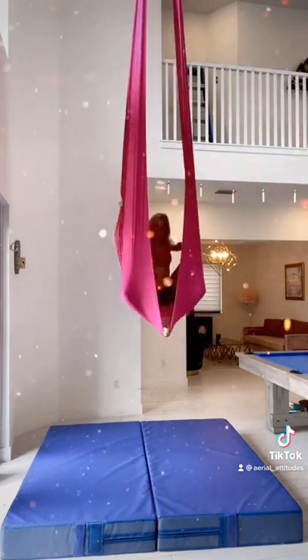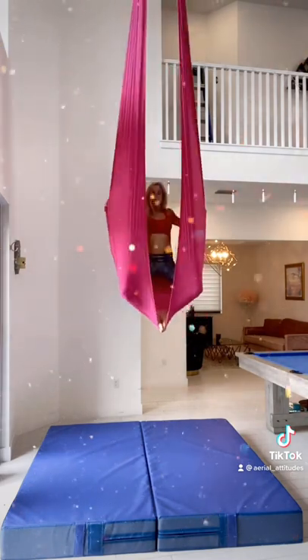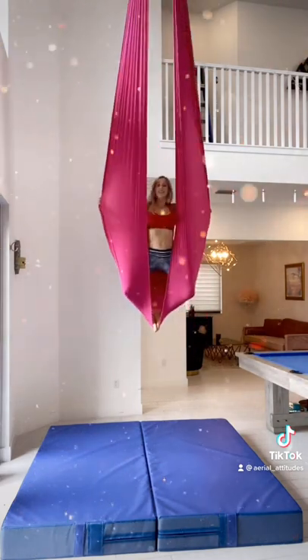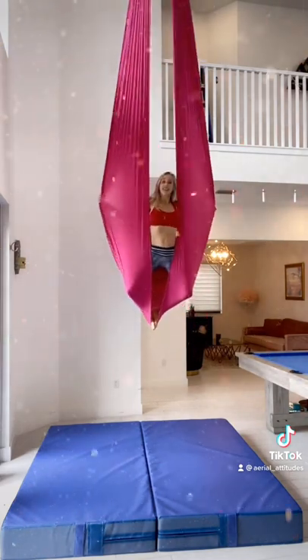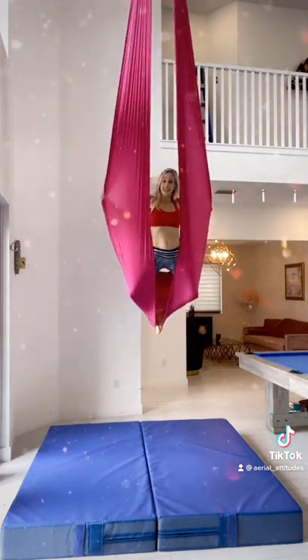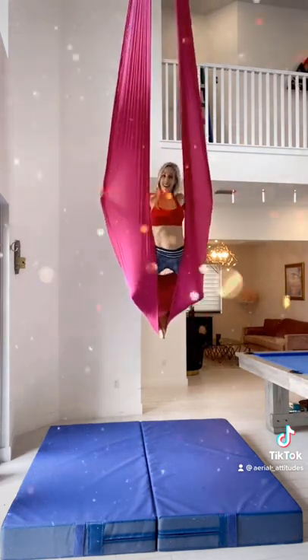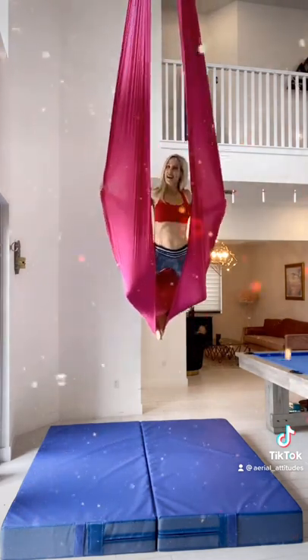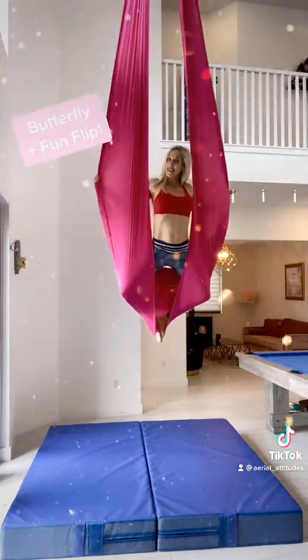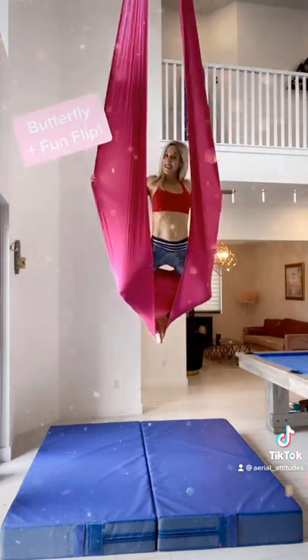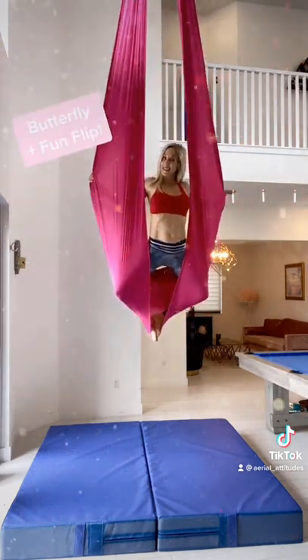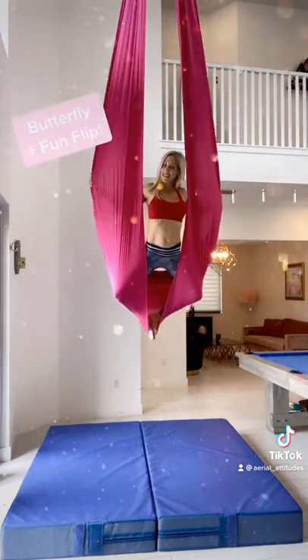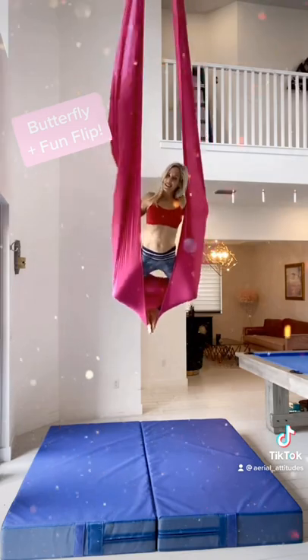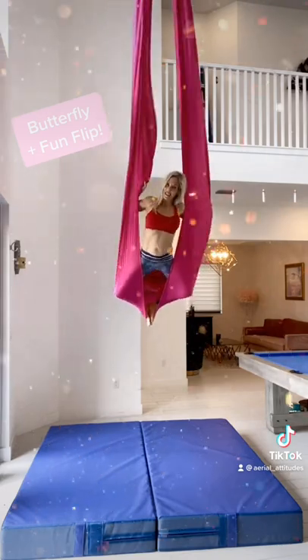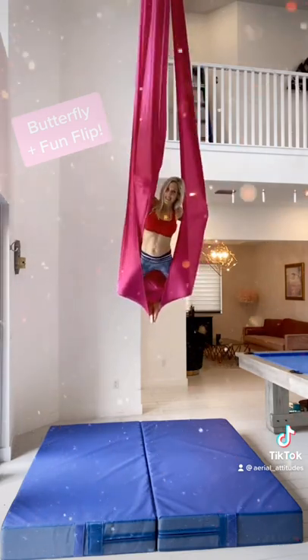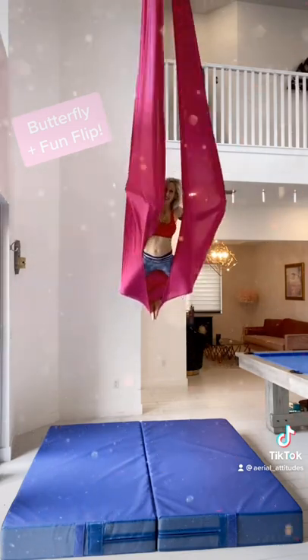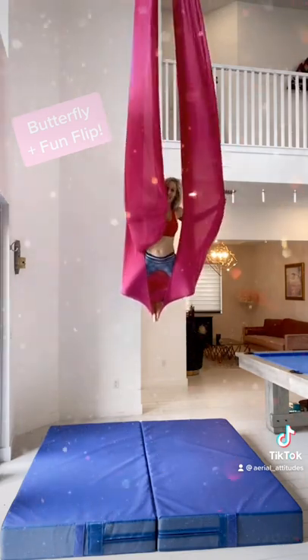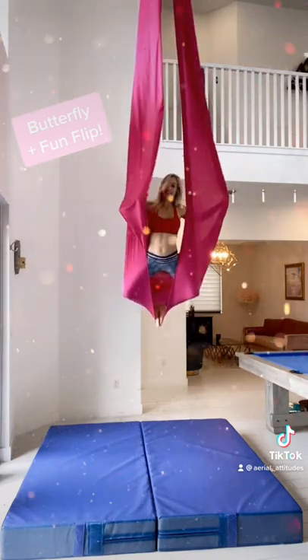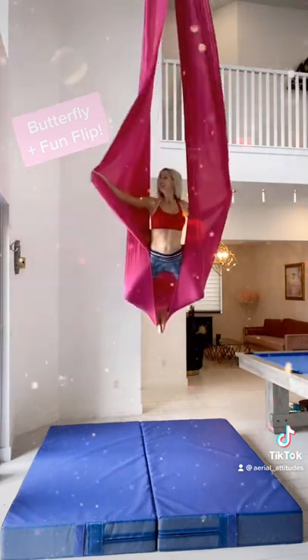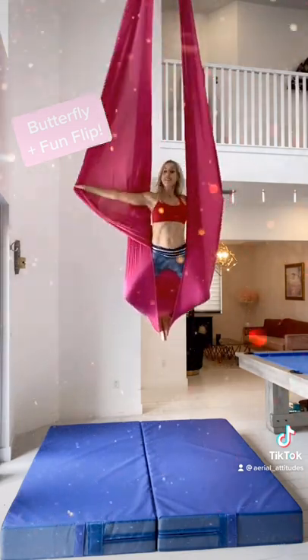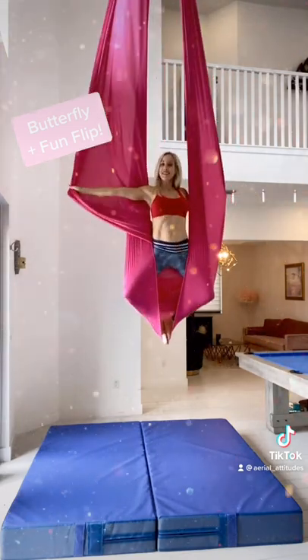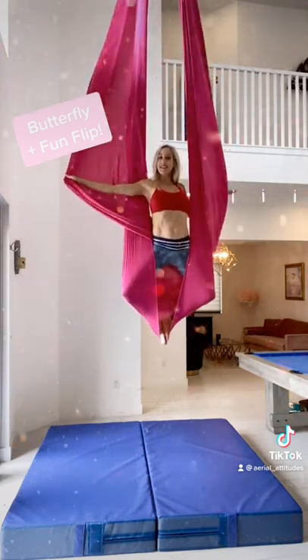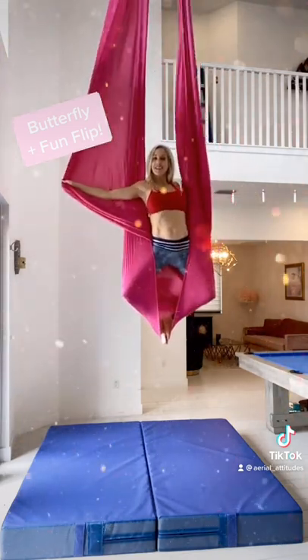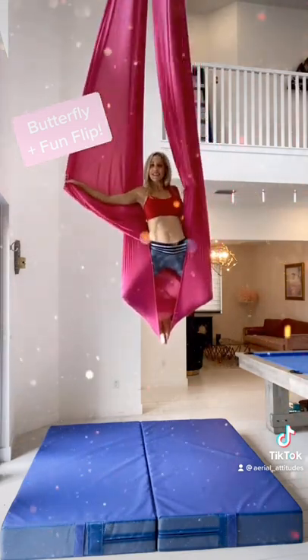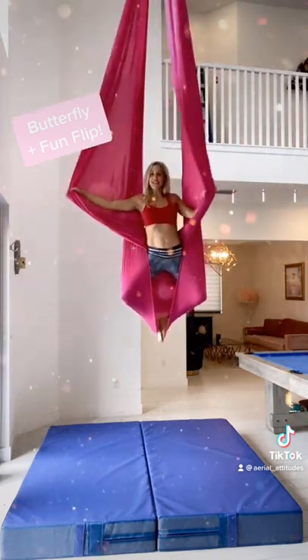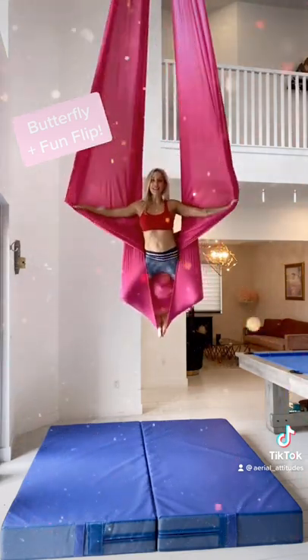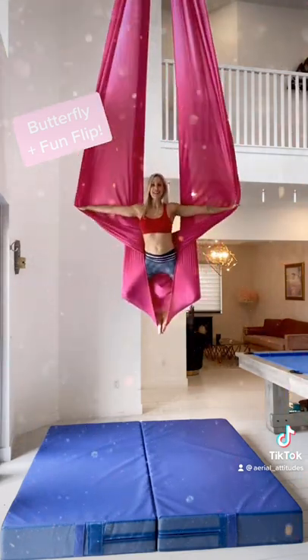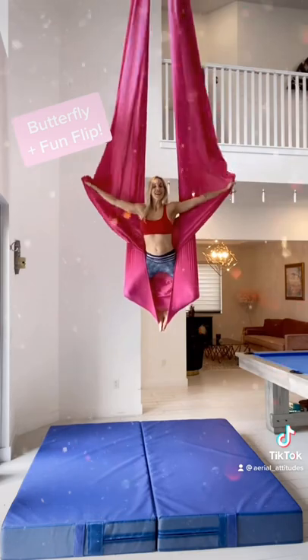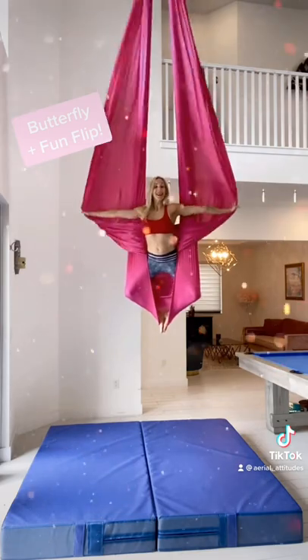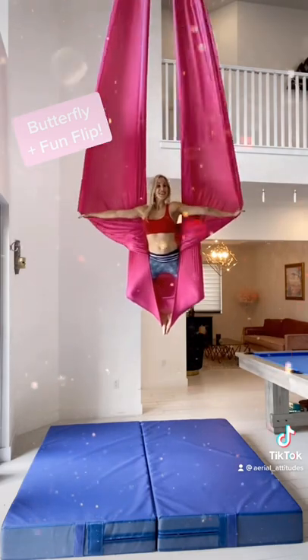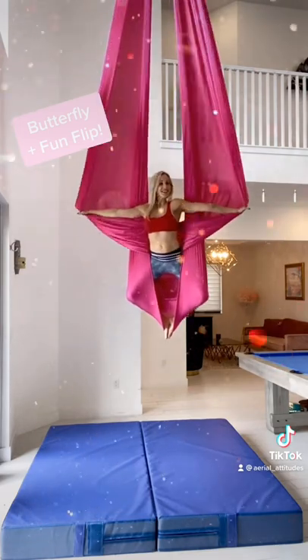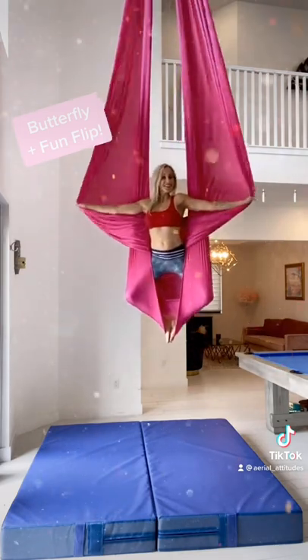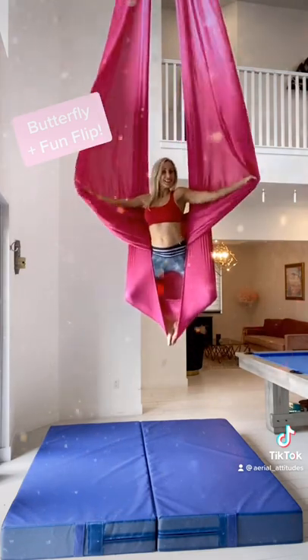Once you're up, it helps to lean forward and really bend into those knees. One at a time, use your hands to bring the back side of the fabric through to the front and spread your wings. You're a butterfly.